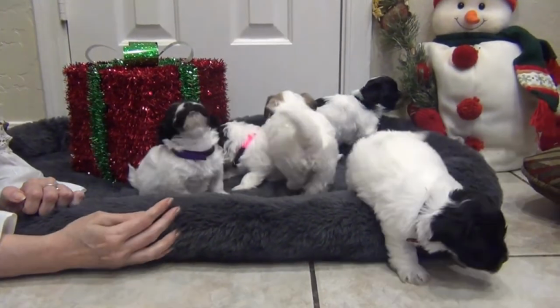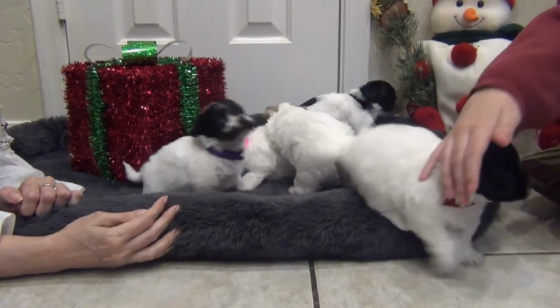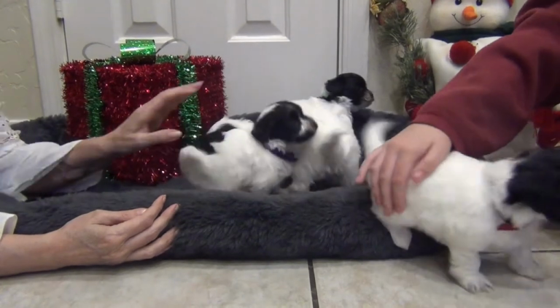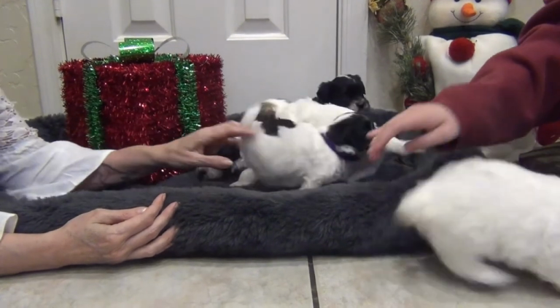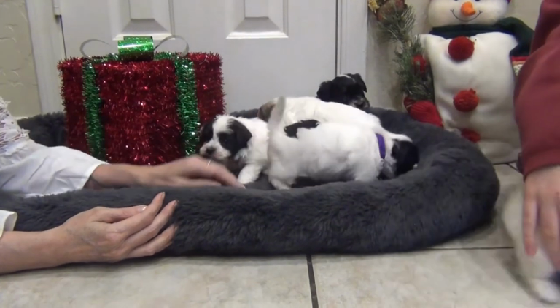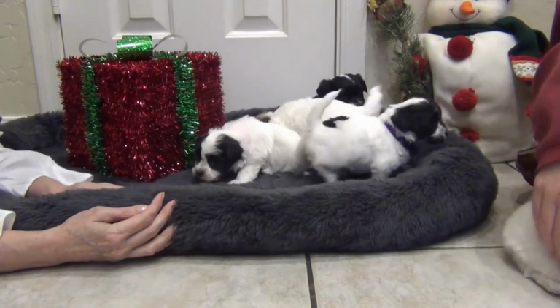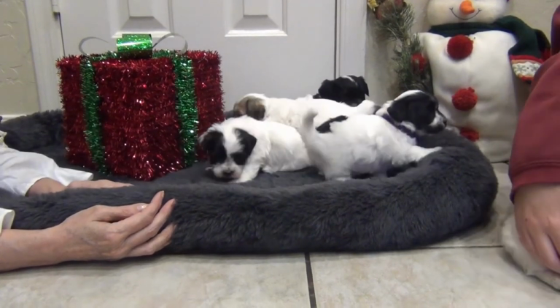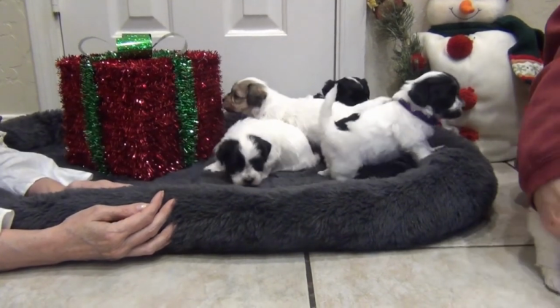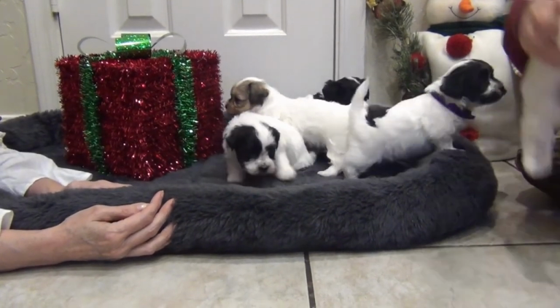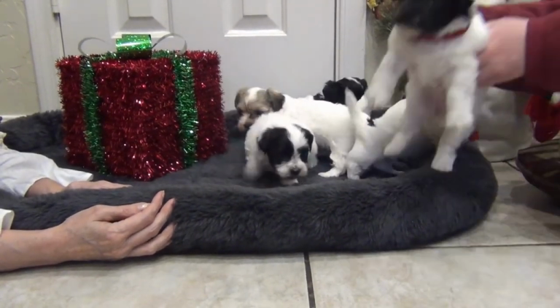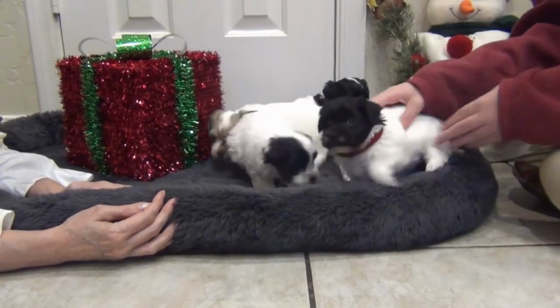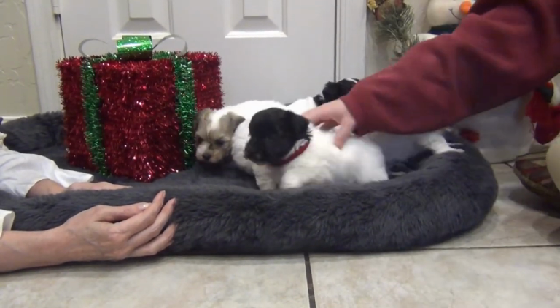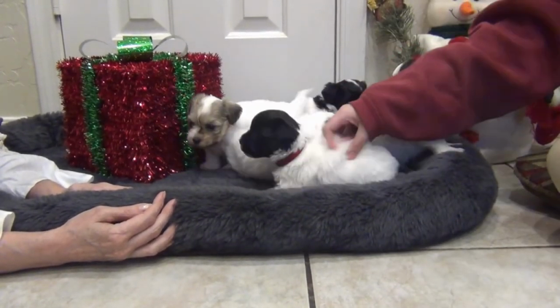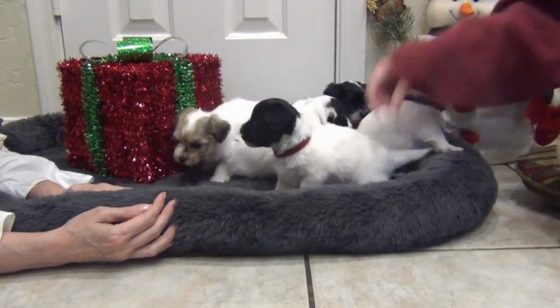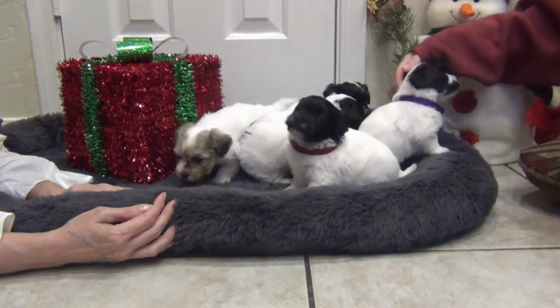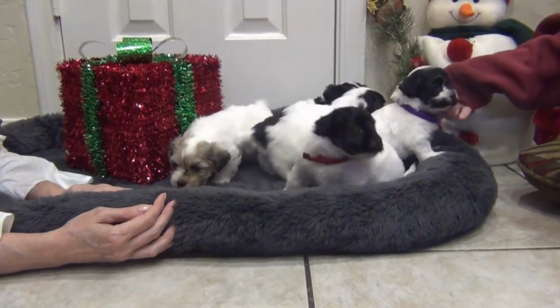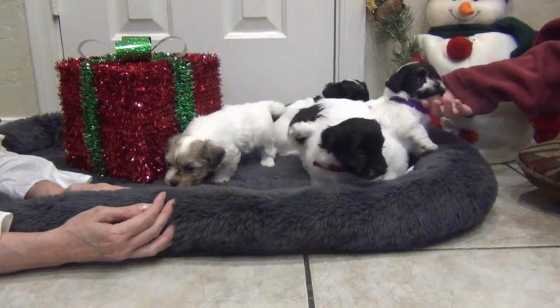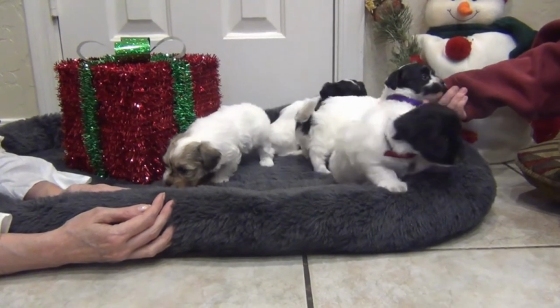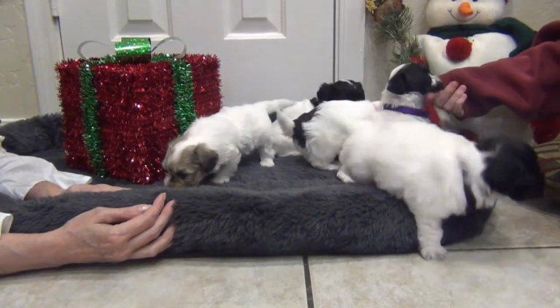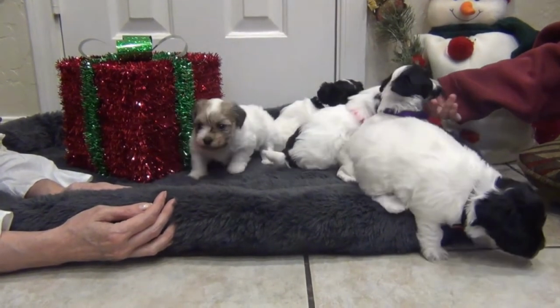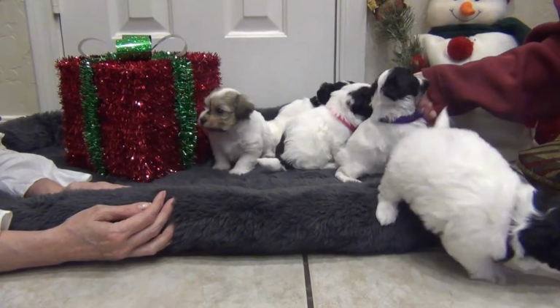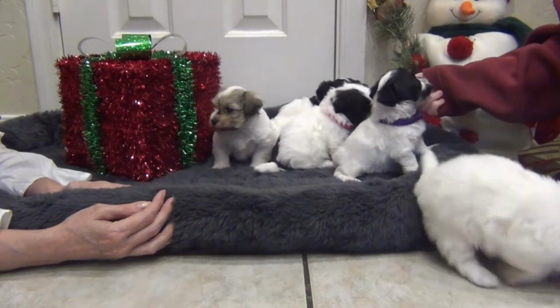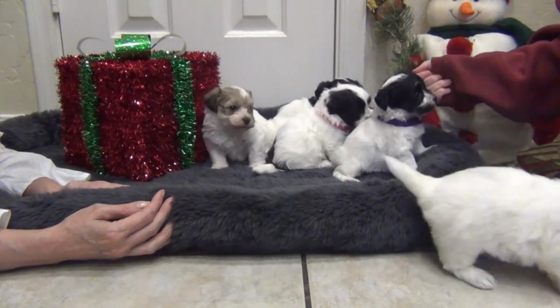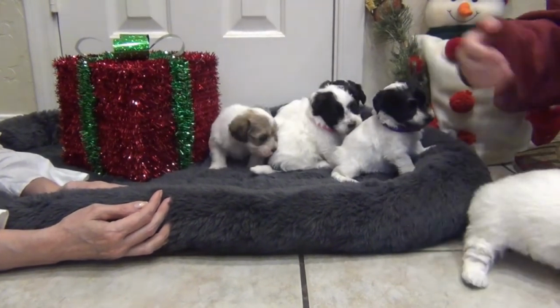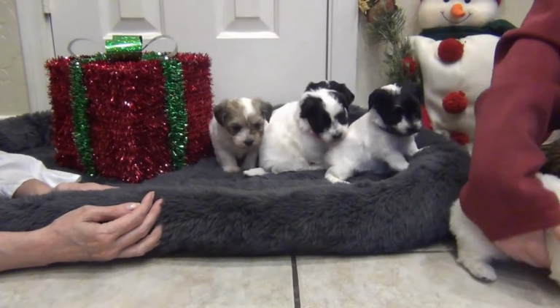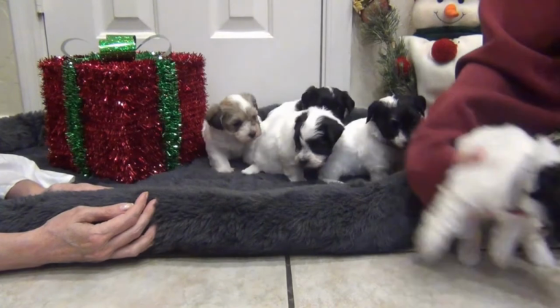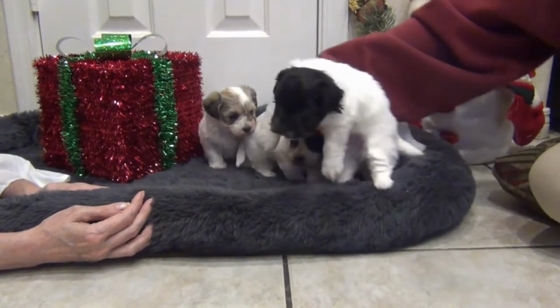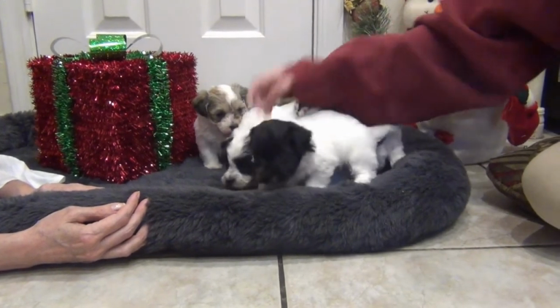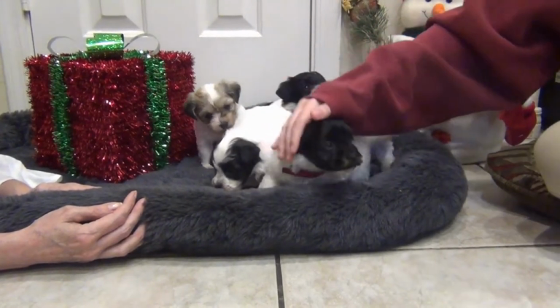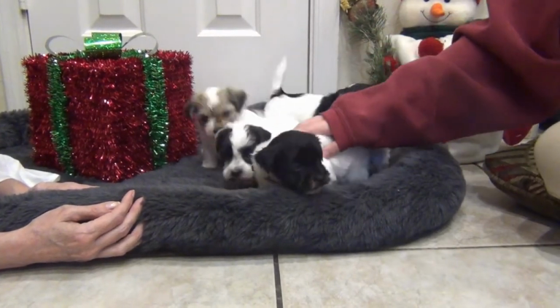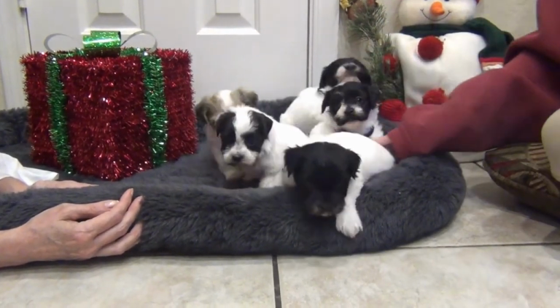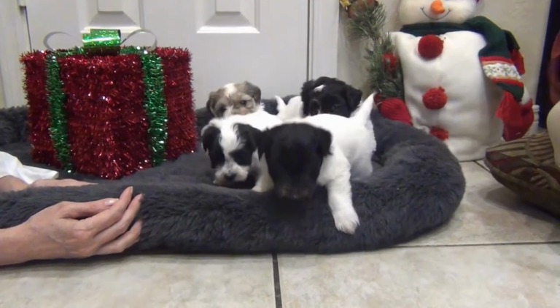So that's our Hocus Pocus litter for November 9. They'd be ready to go home about the 8th of January. That's everybody.